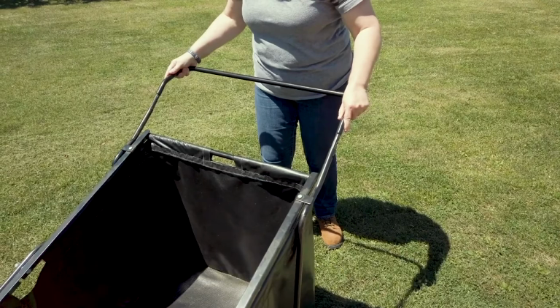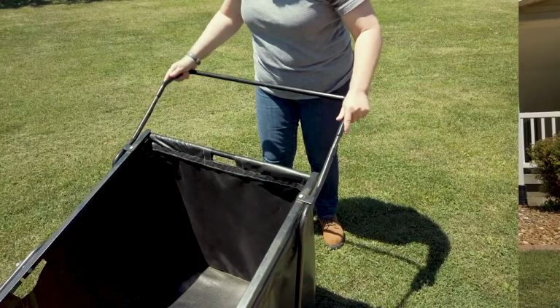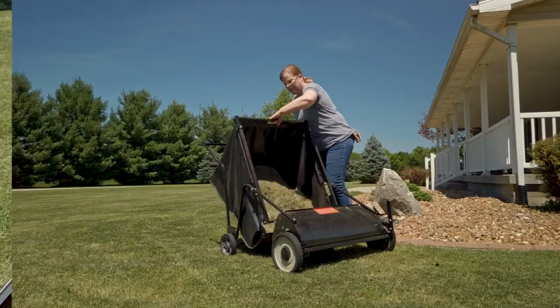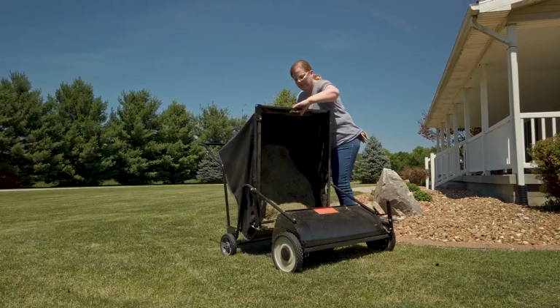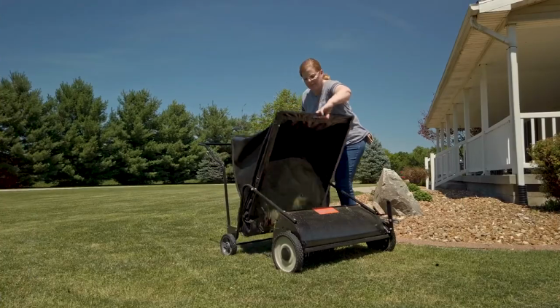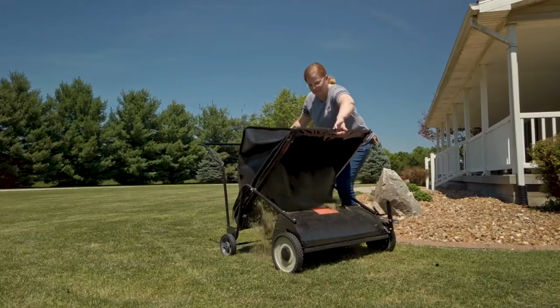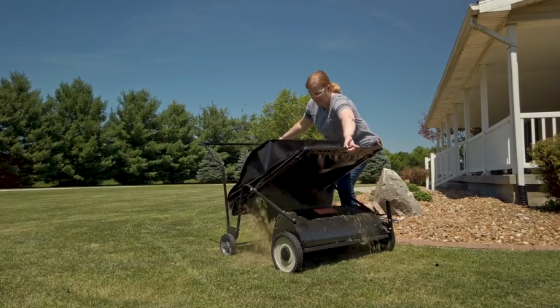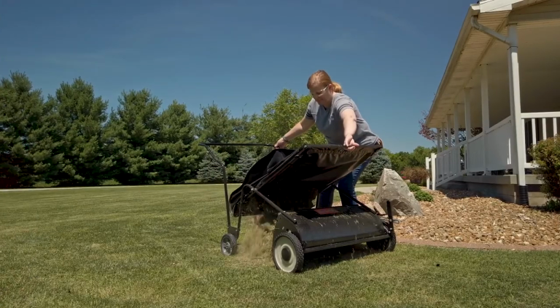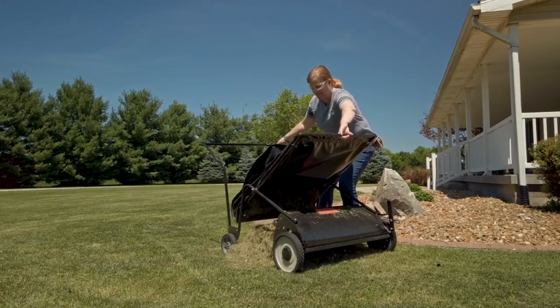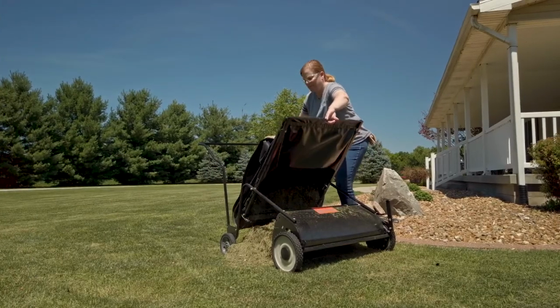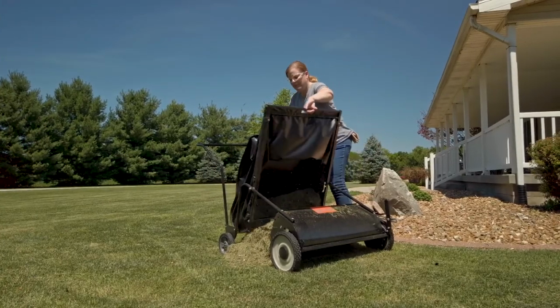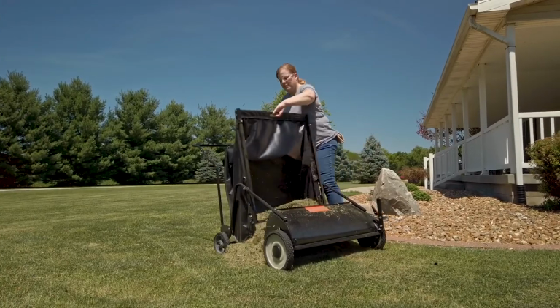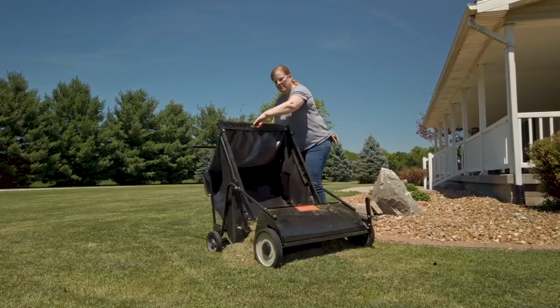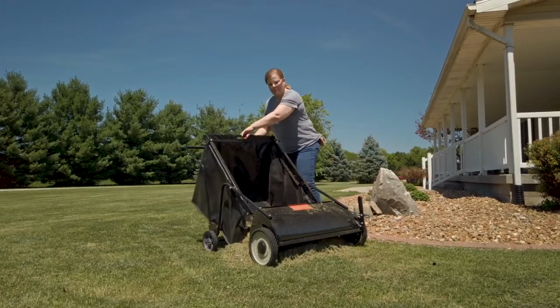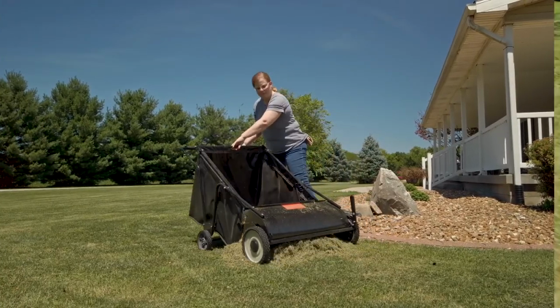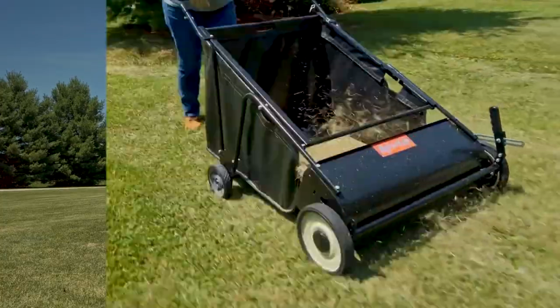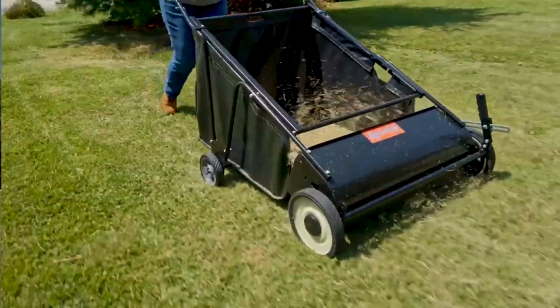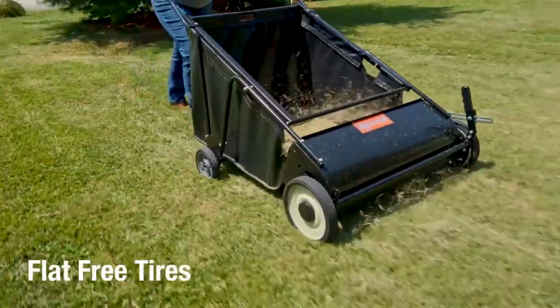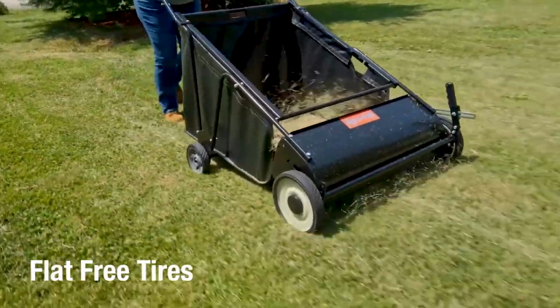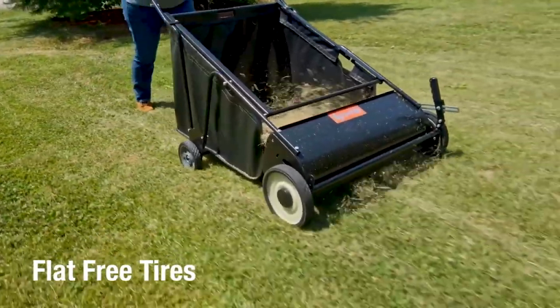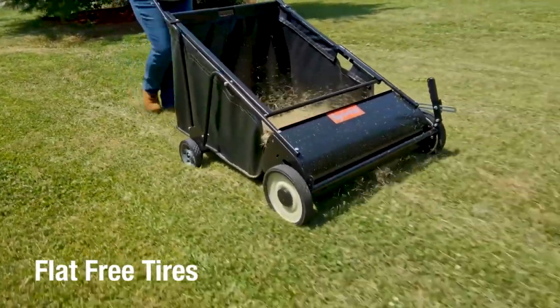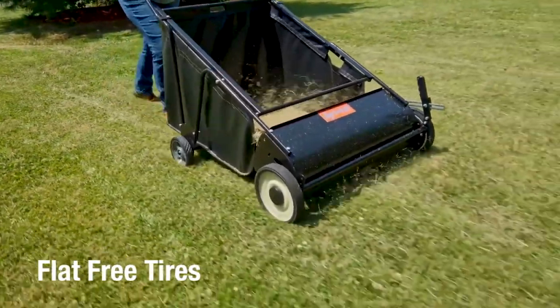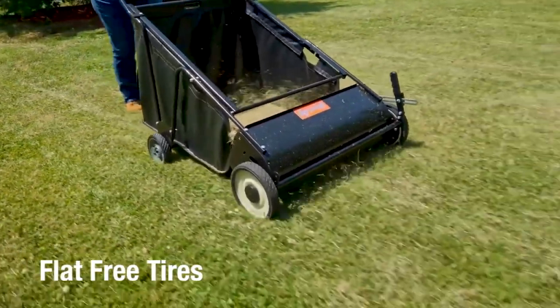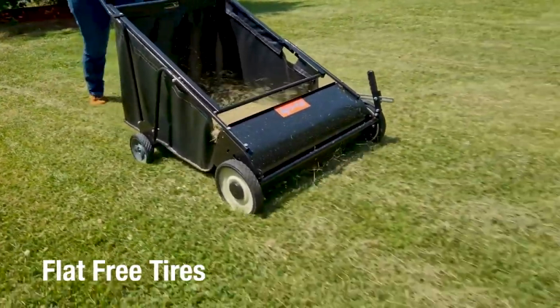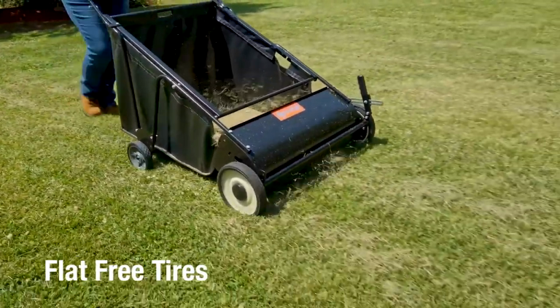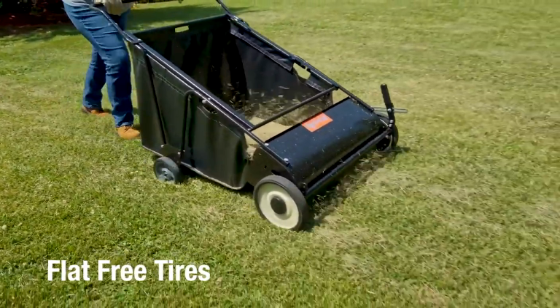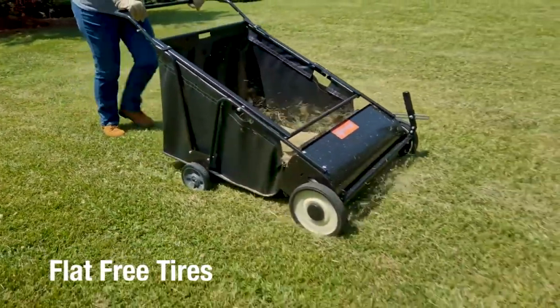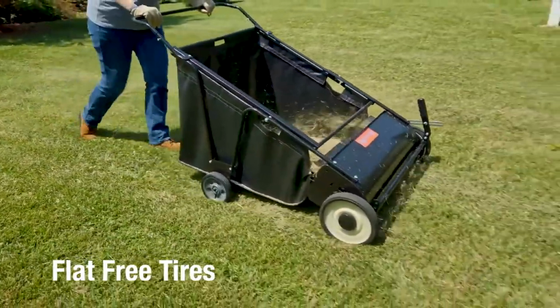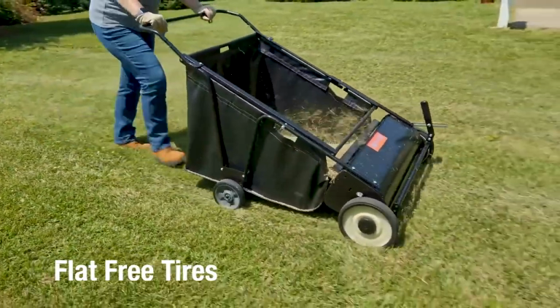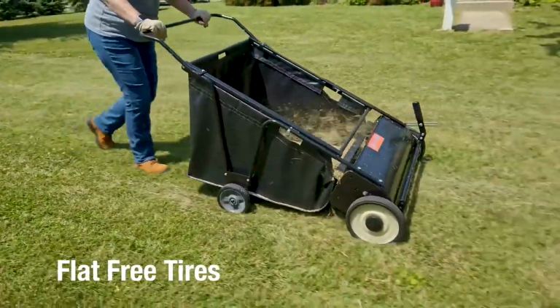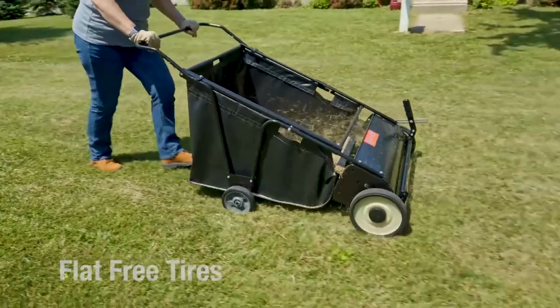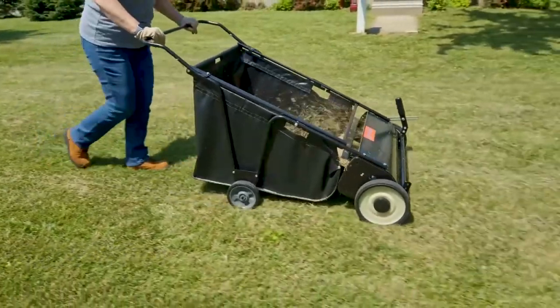The bag assembles without tools and dumps forward for easy removal of debris. Four flat-free tires roll smoothly over any terrain, and the variable brush height adjustment makes for better cleaning performance.